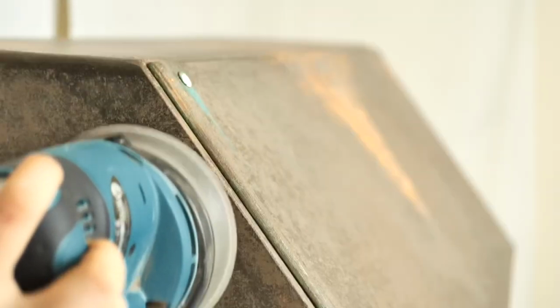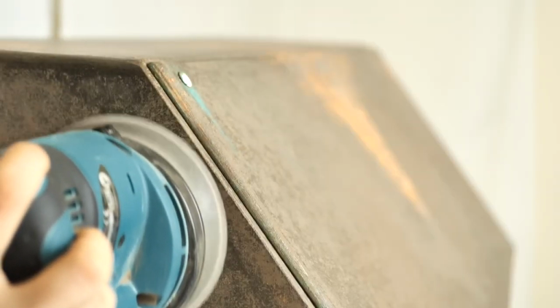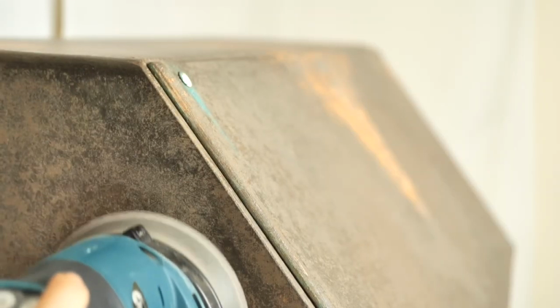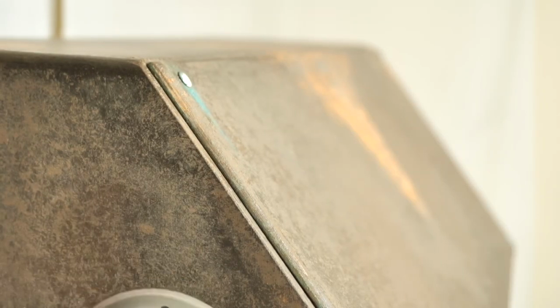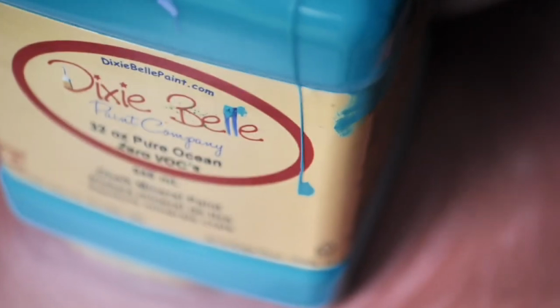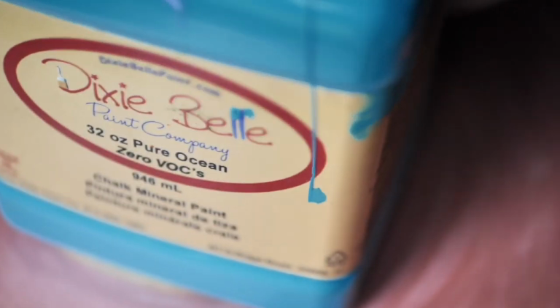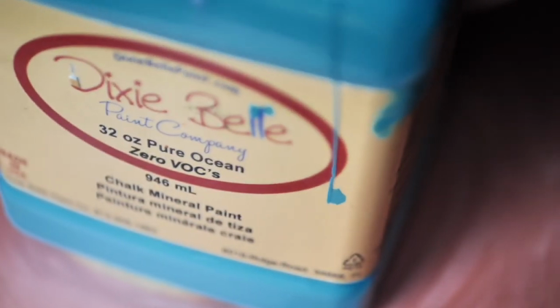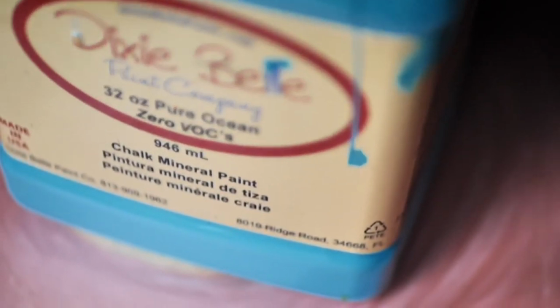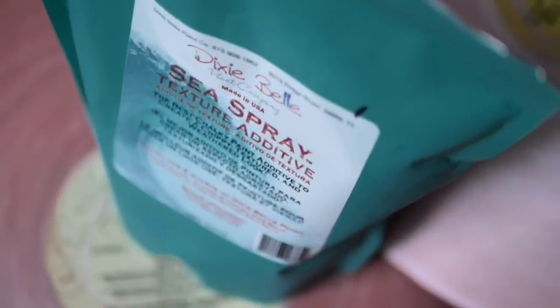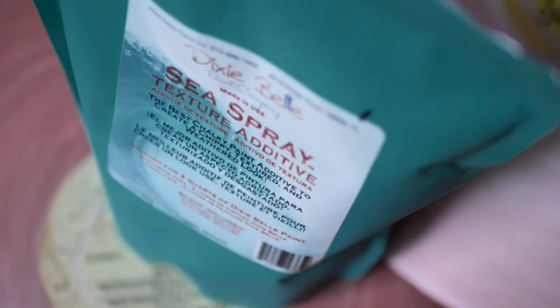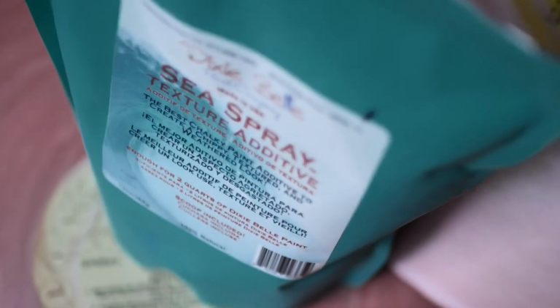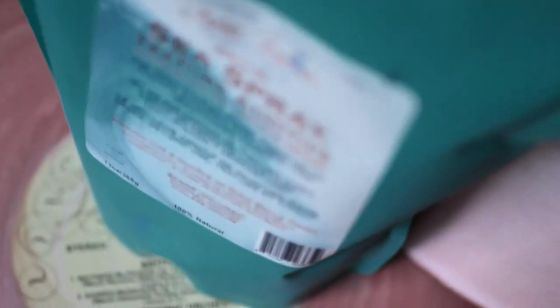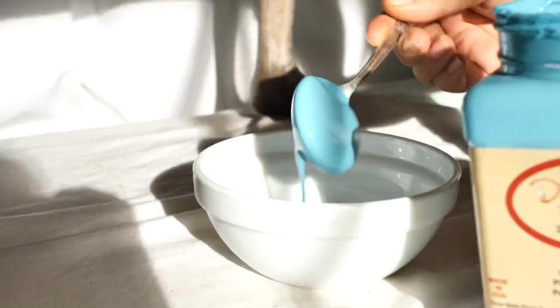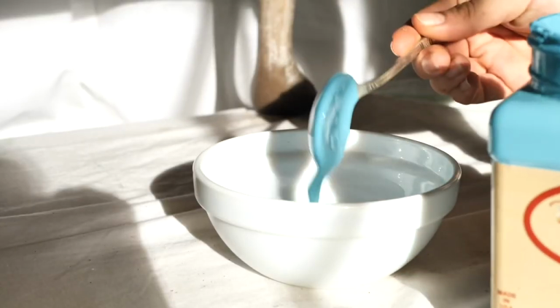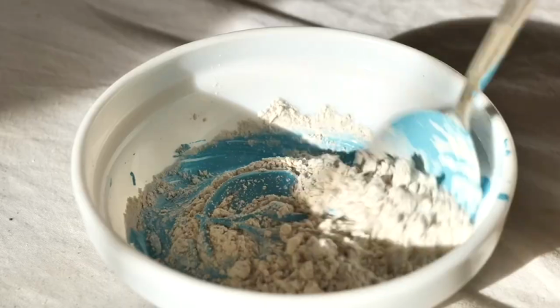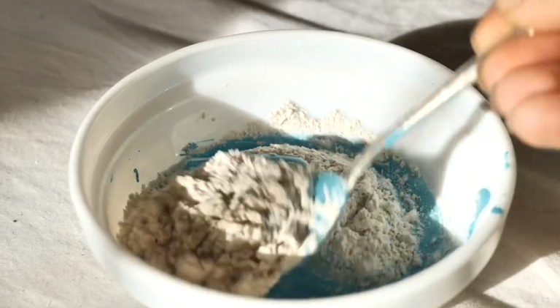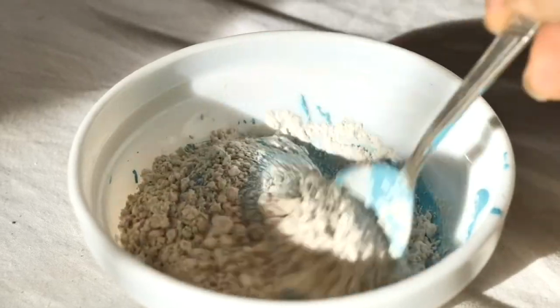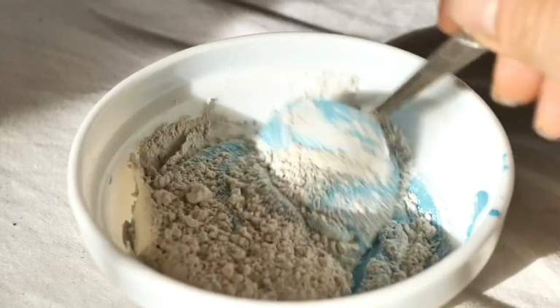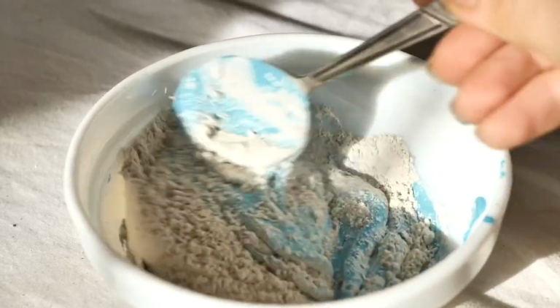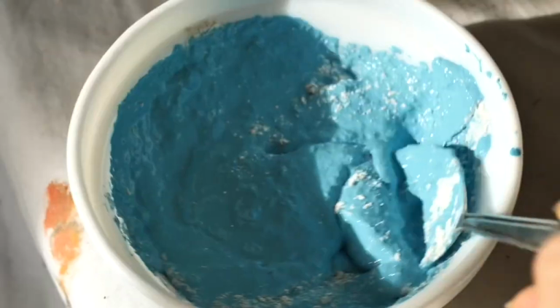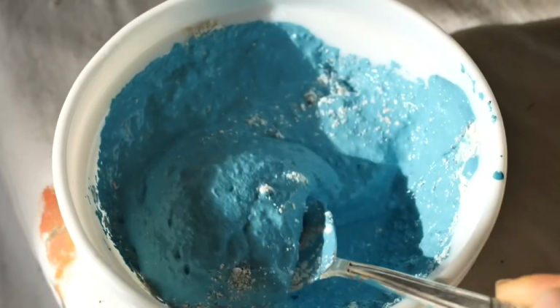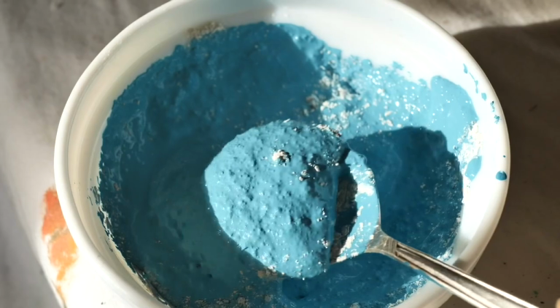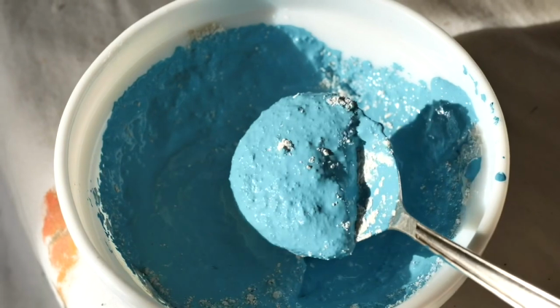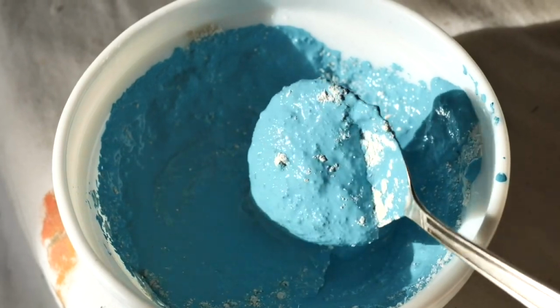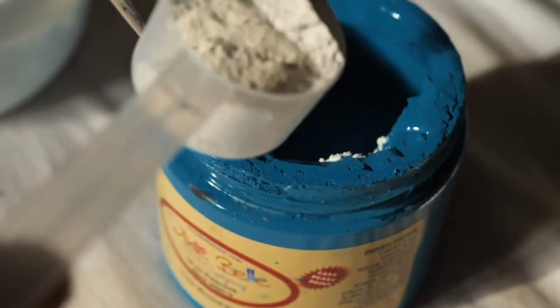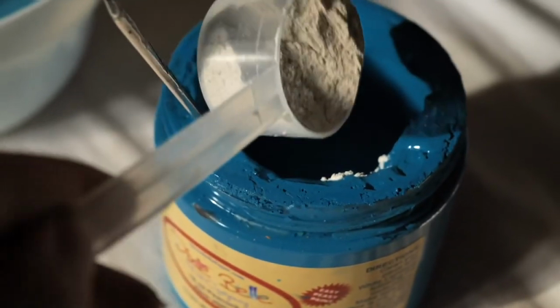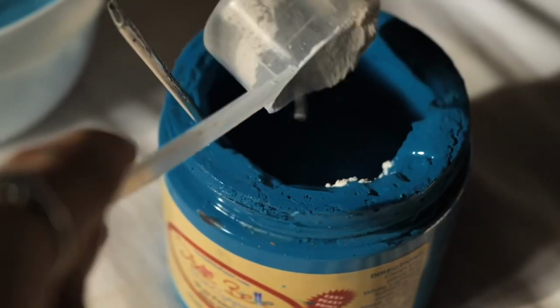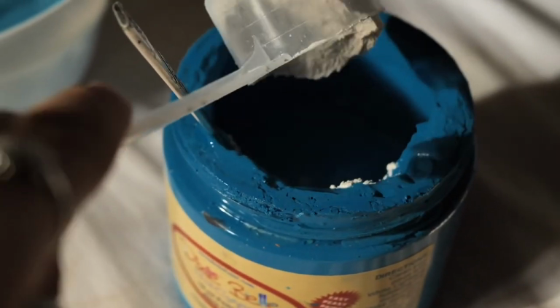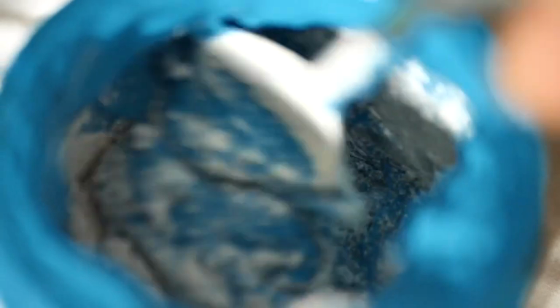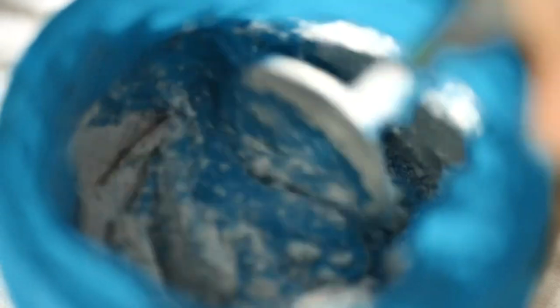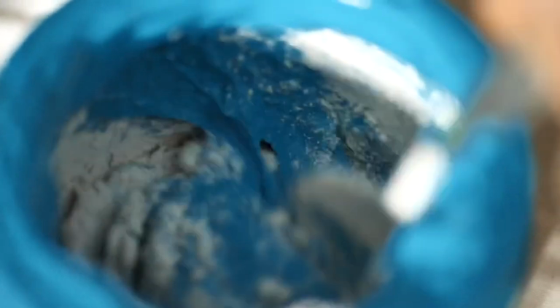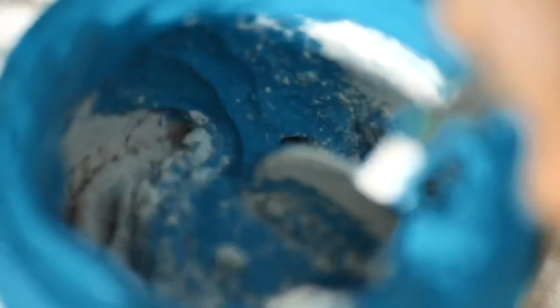I prepared three different shades of blue combined with sea spray, which is a texture additive. I added a few spoons of paint and sea spray — enough to give me a kind of medium texture.